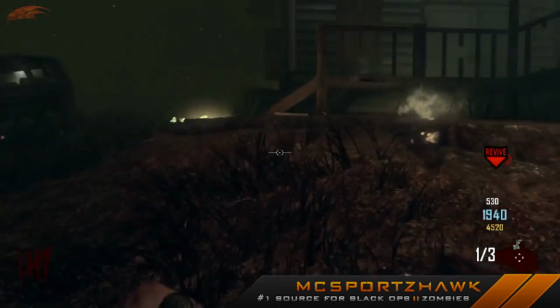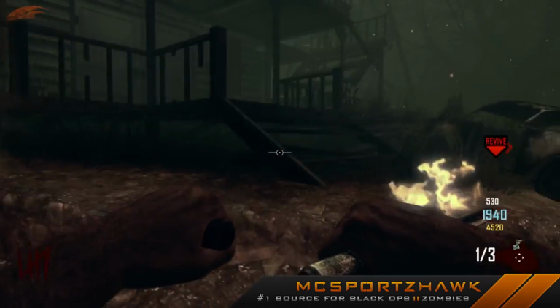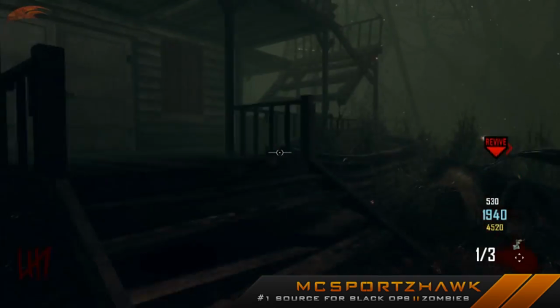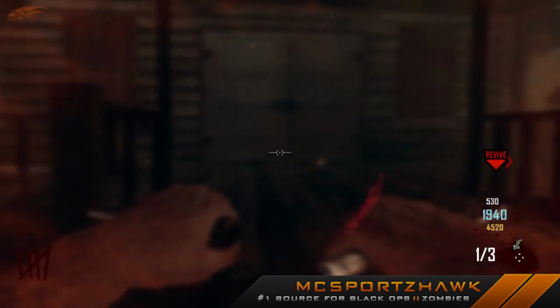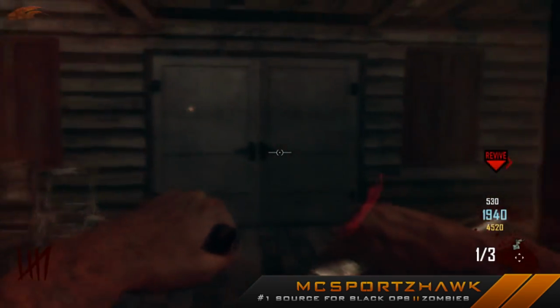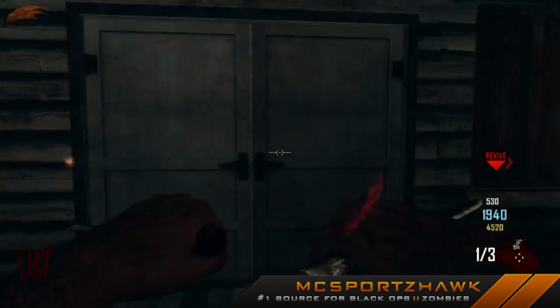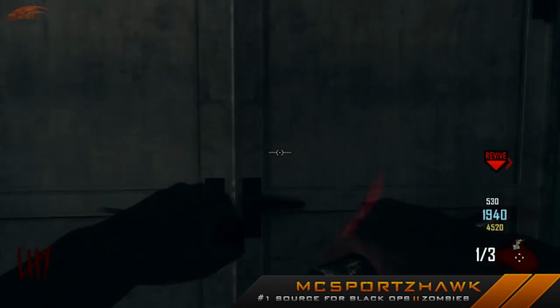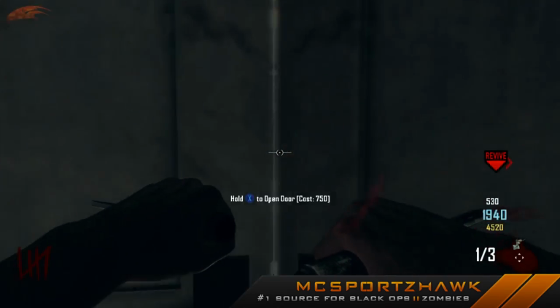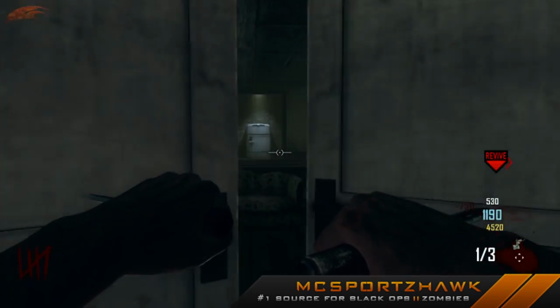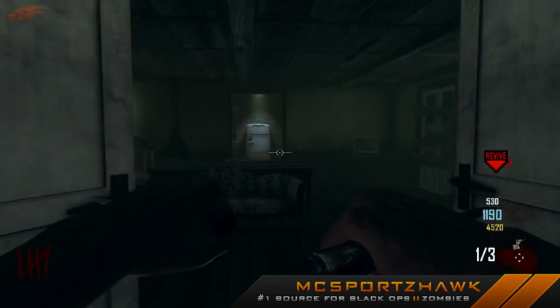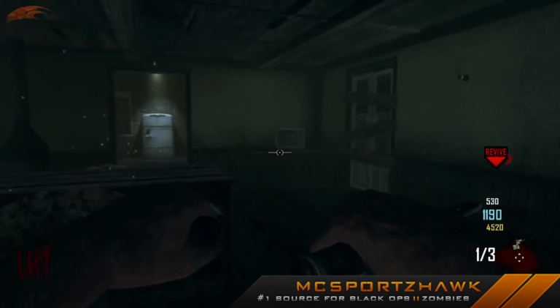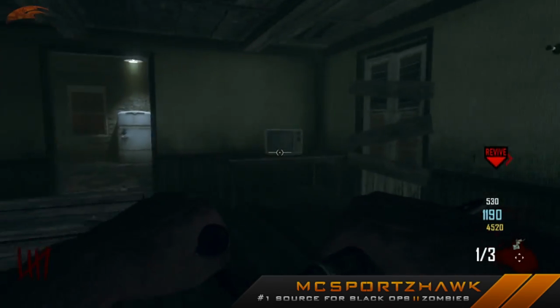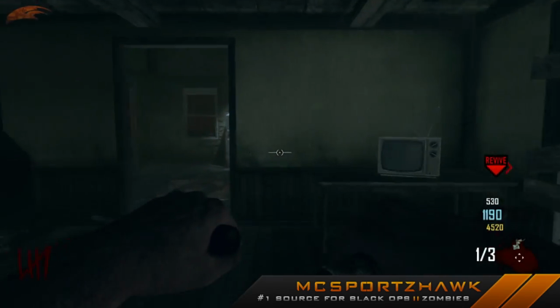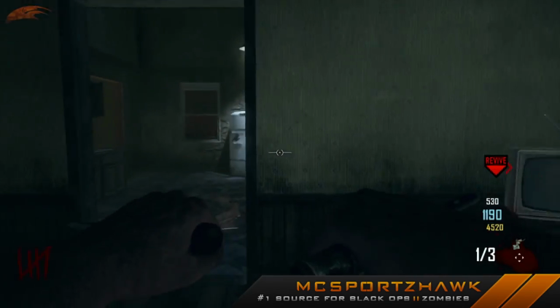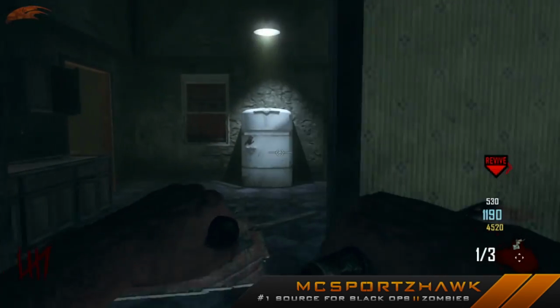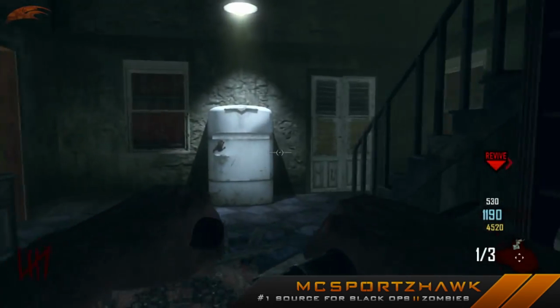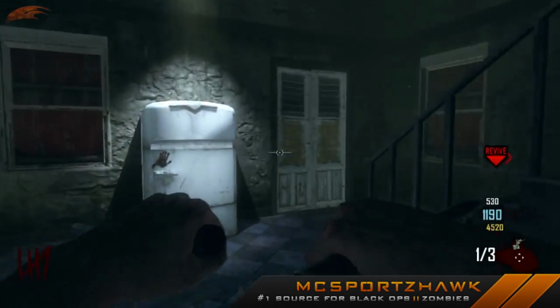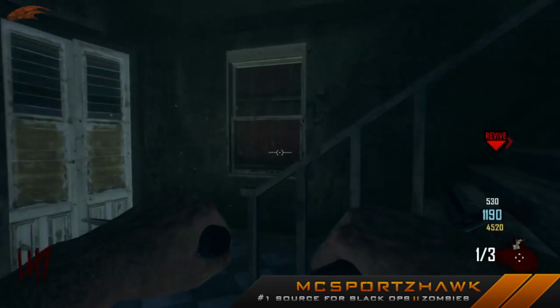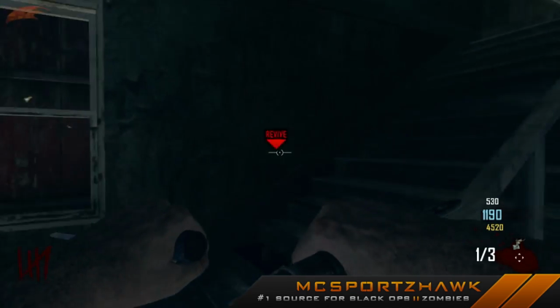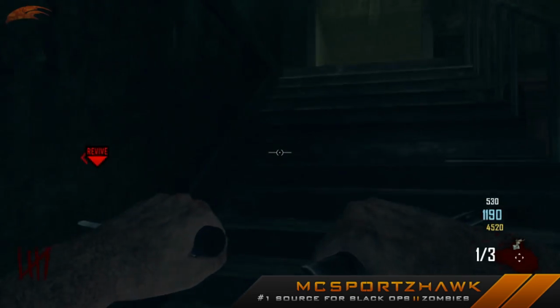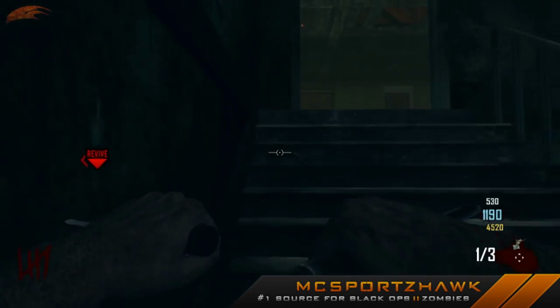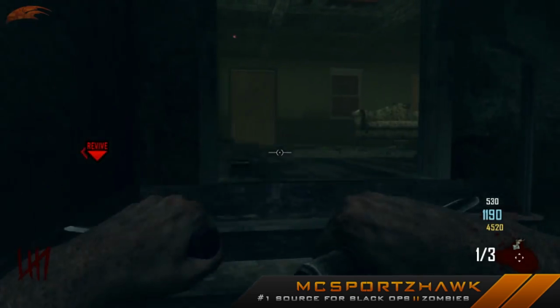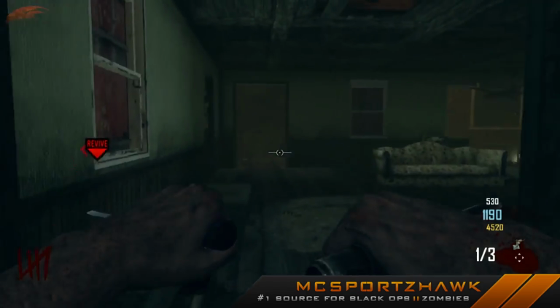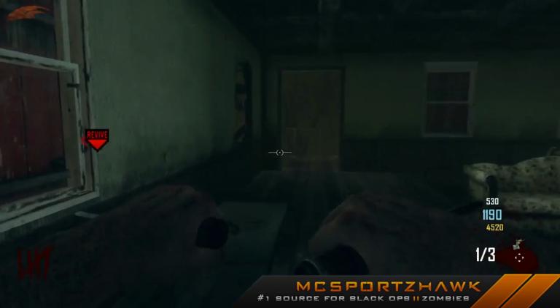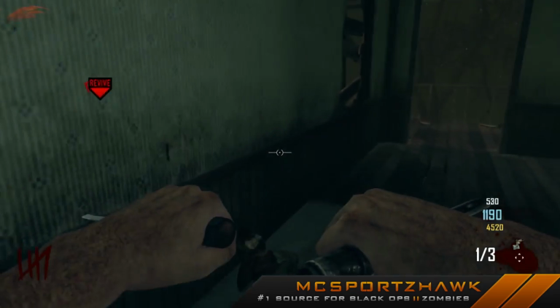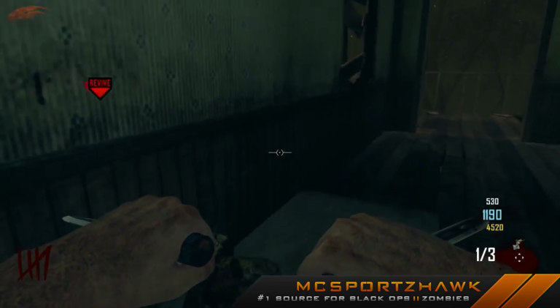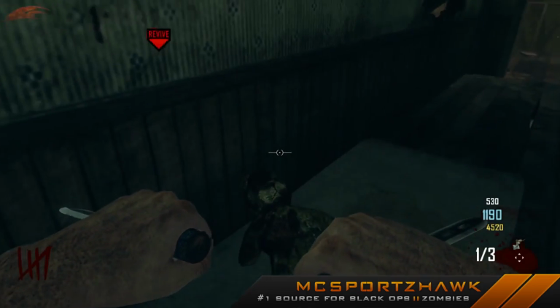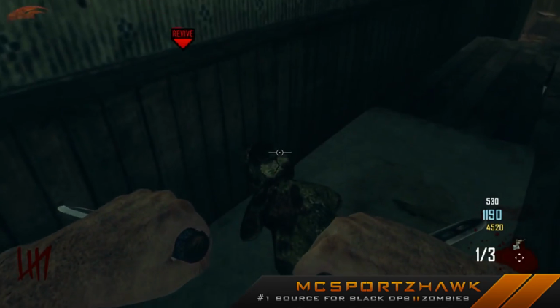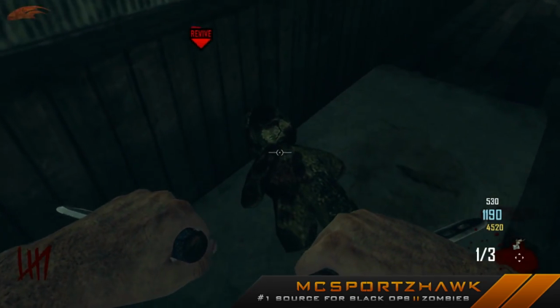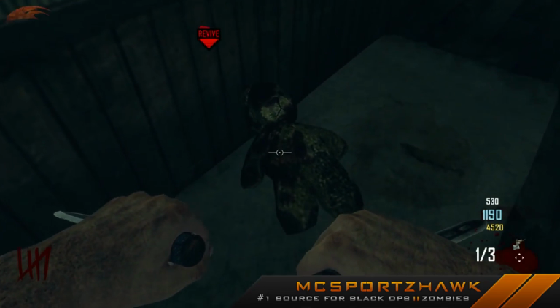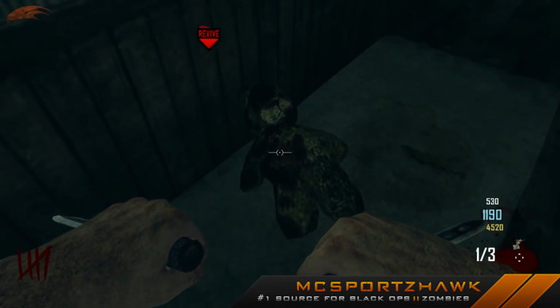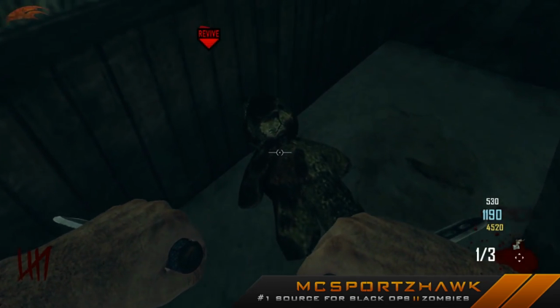You're going to come over and take a right. You're going to go into this house over here. This door I believe is also $750. So you're going to need to have at least that many points to open those two doors. Come upstairs and right here on this mattress is the second teddy bear.